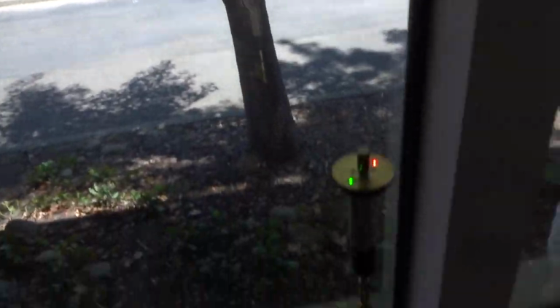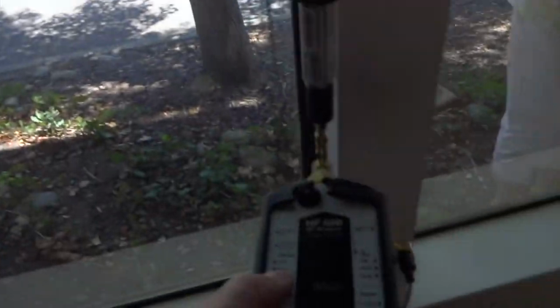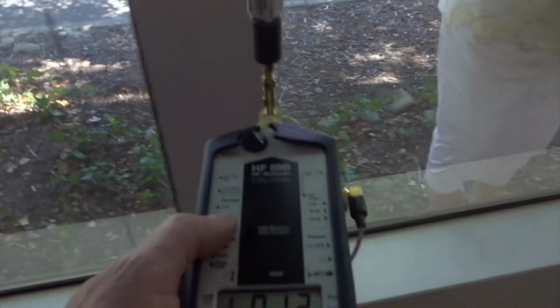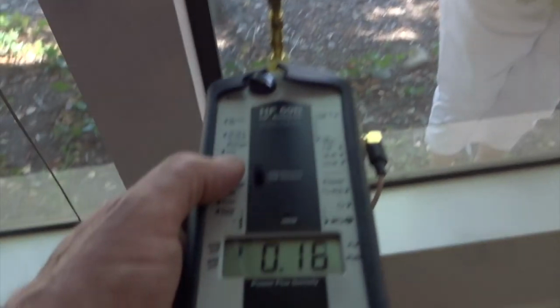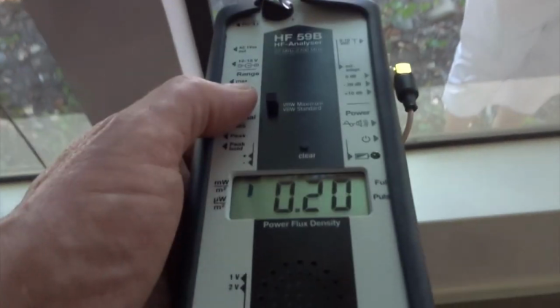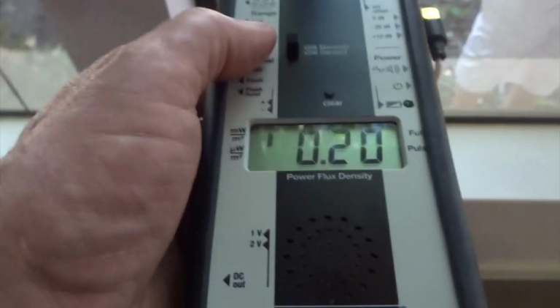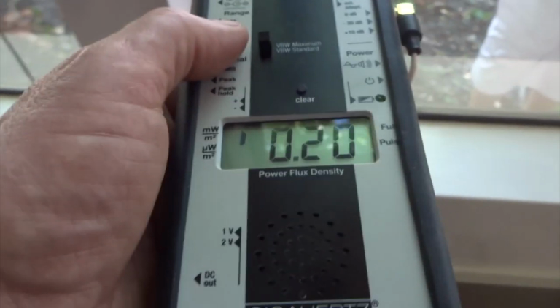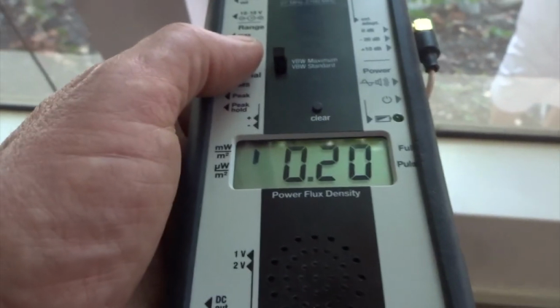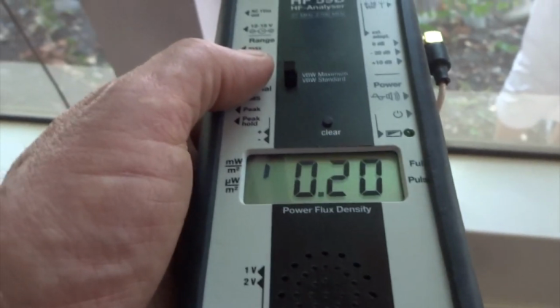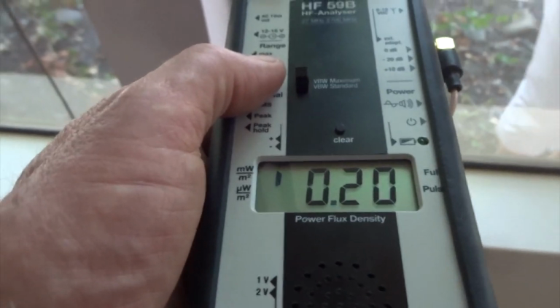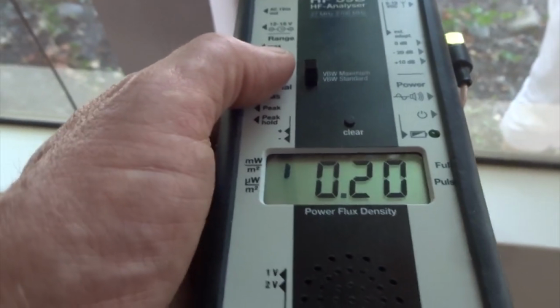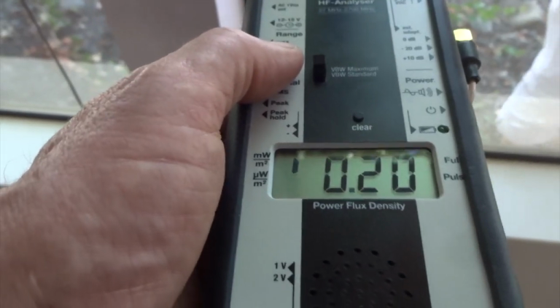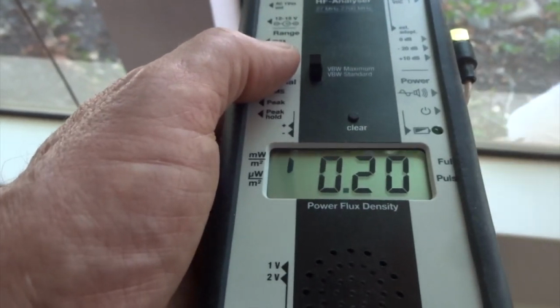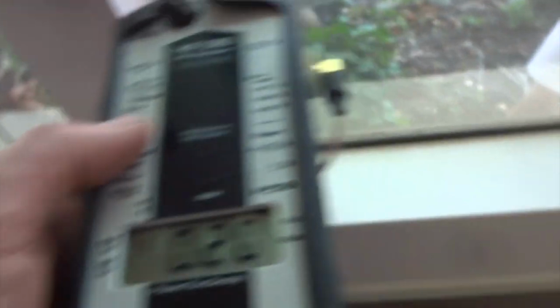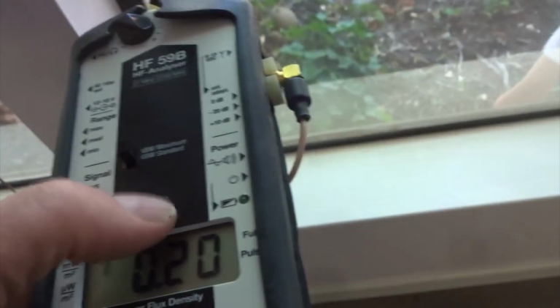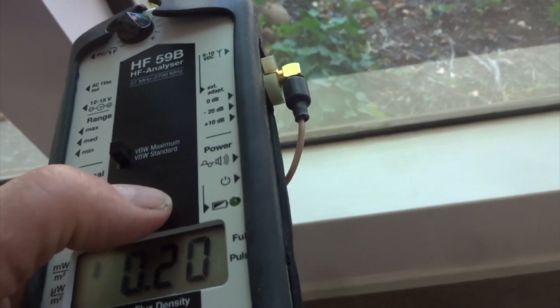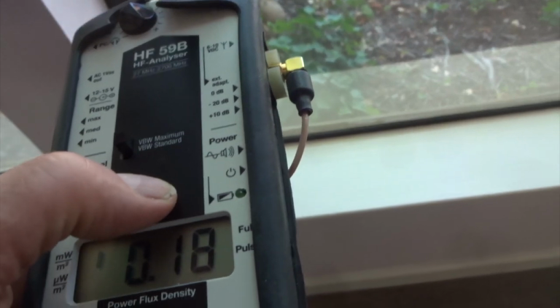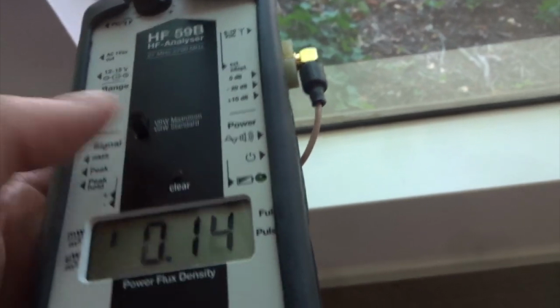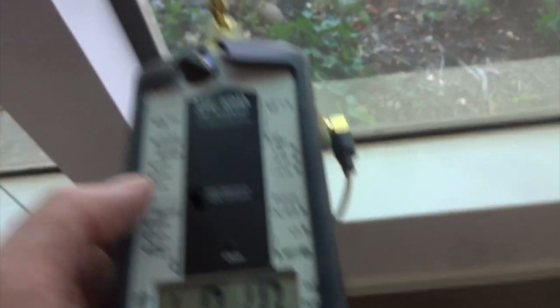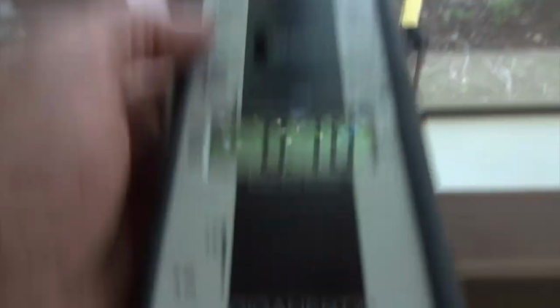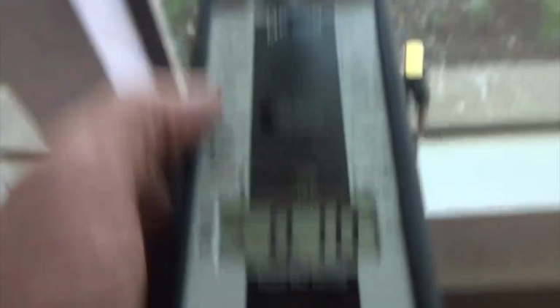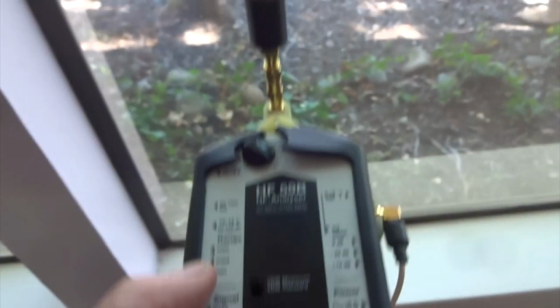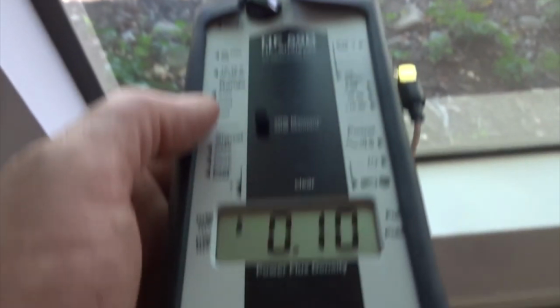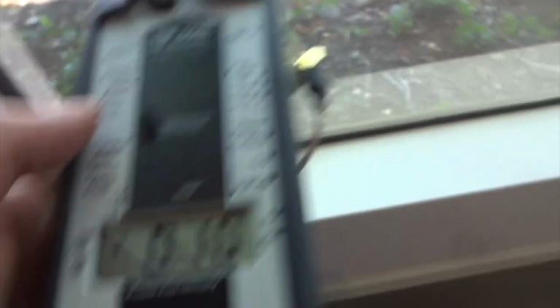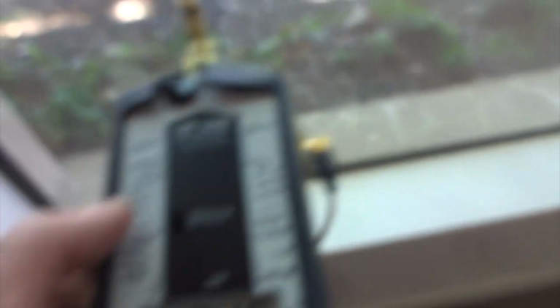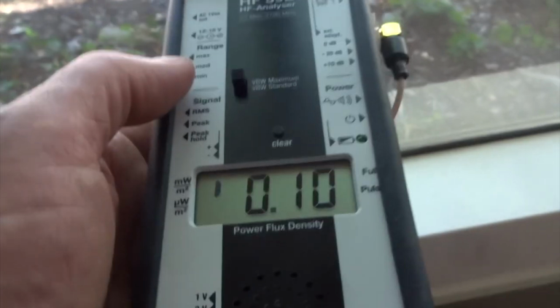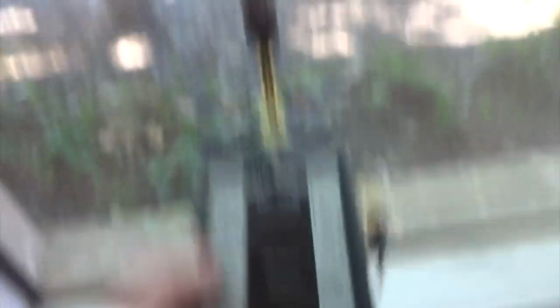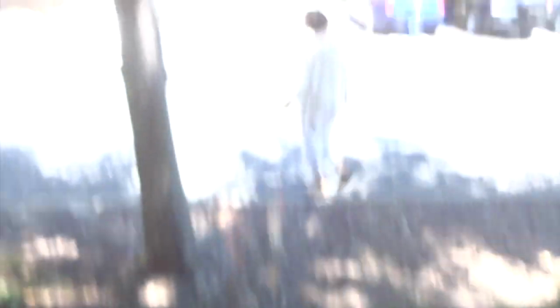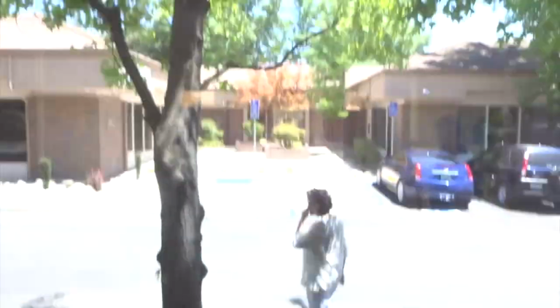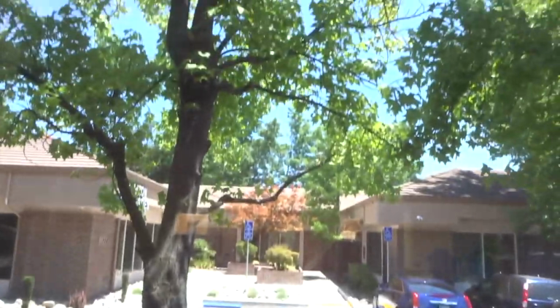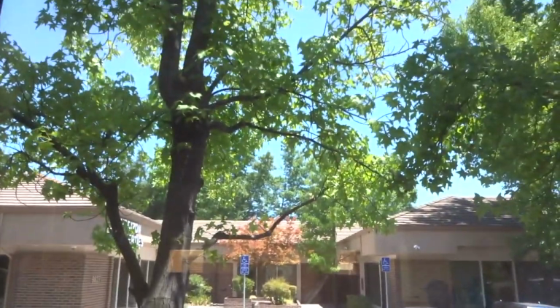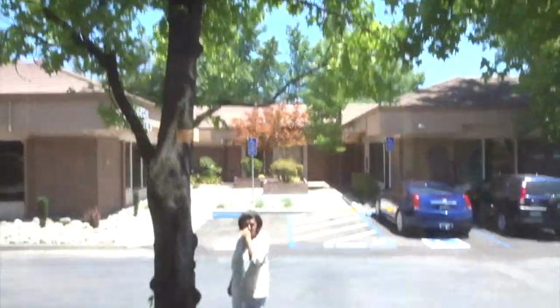And this one here, we were getting about 3,200, so now we're down to about 10 on this window, so that's a huge reduction.